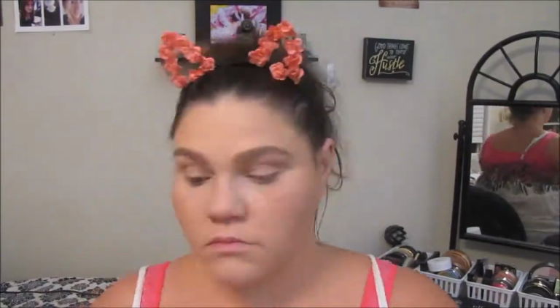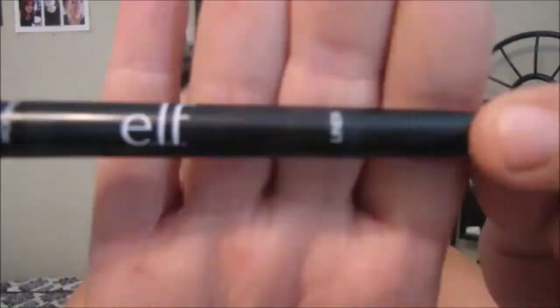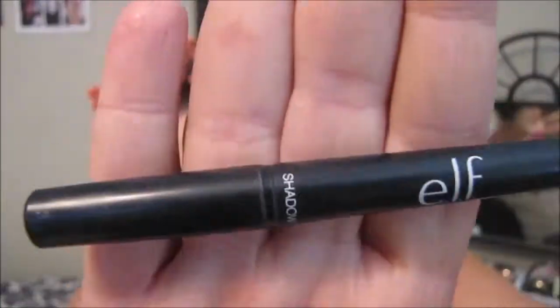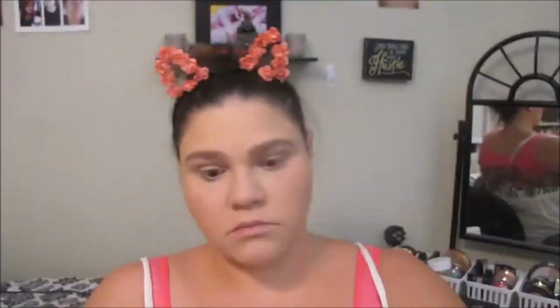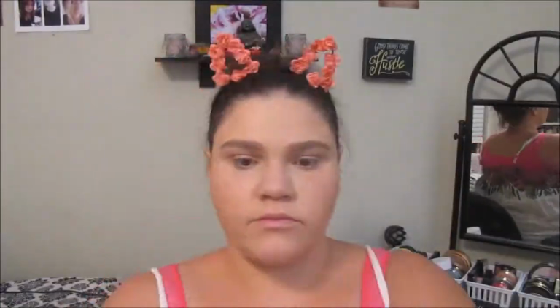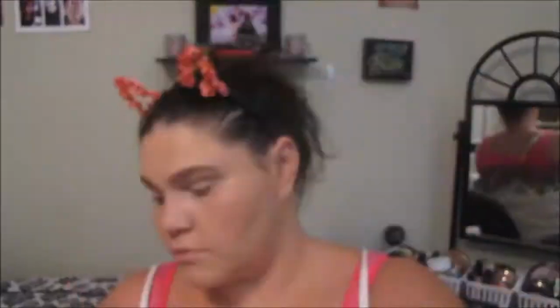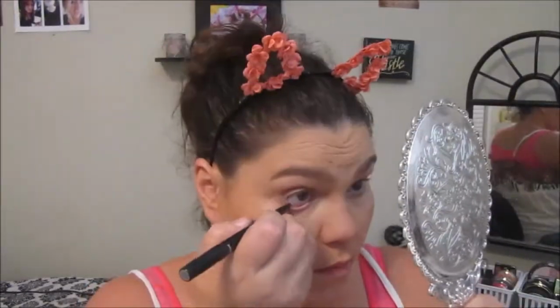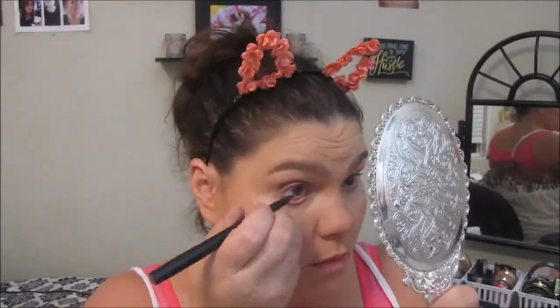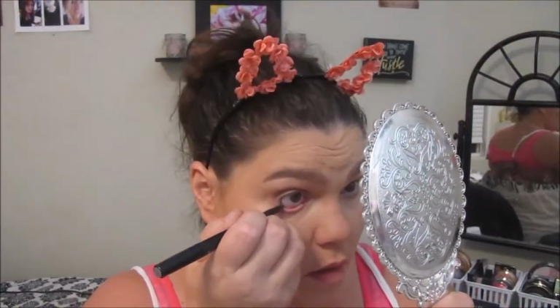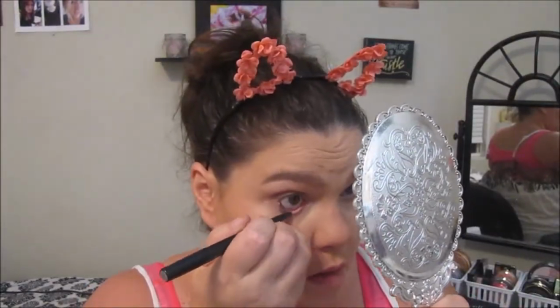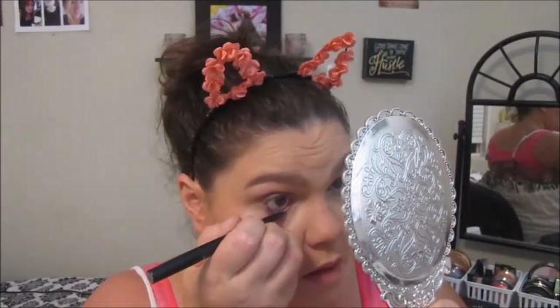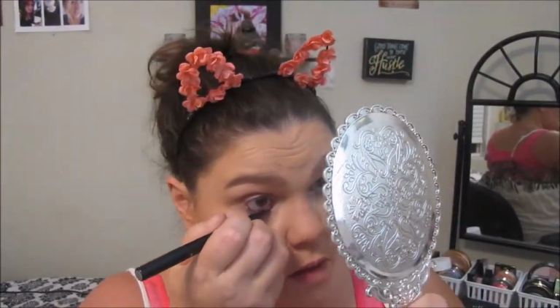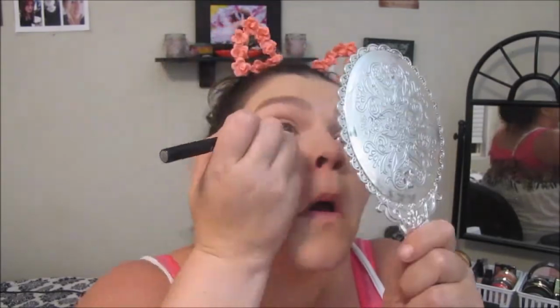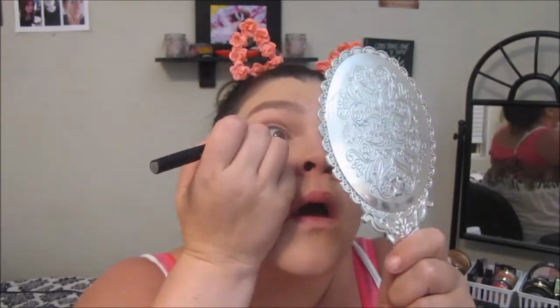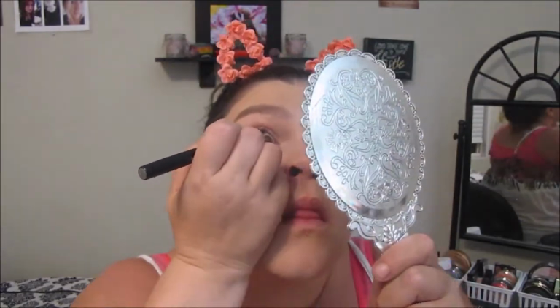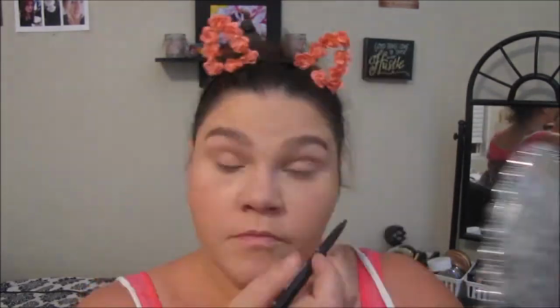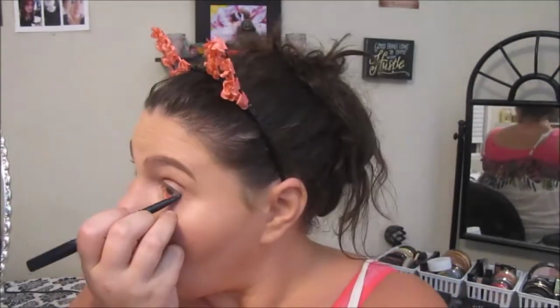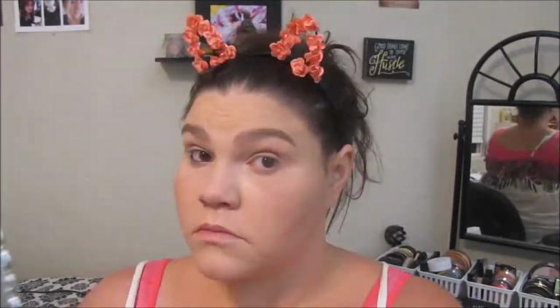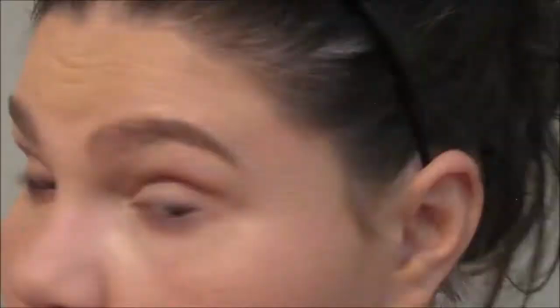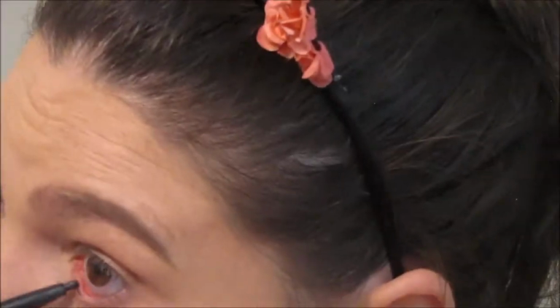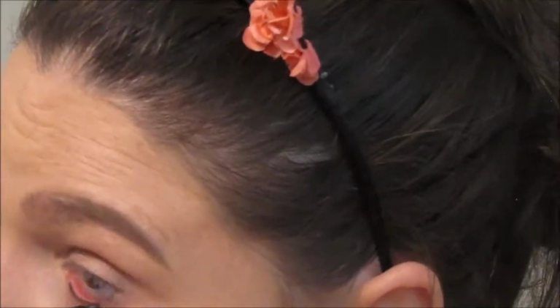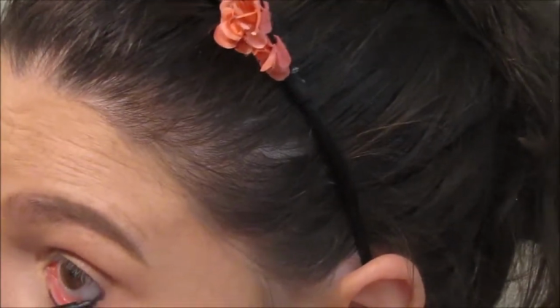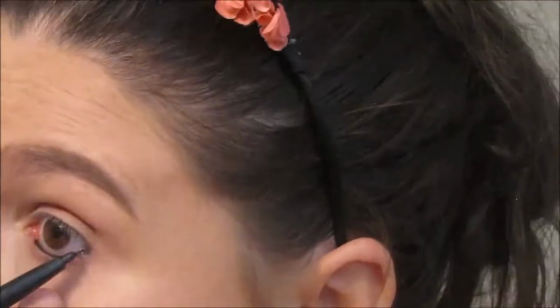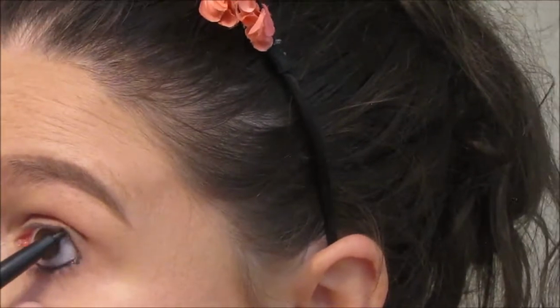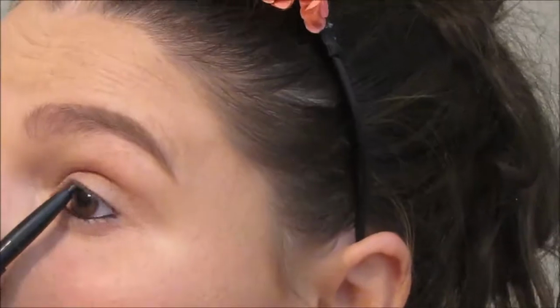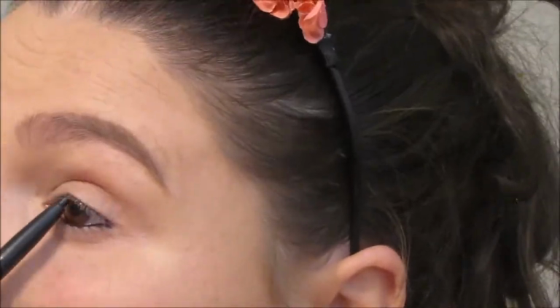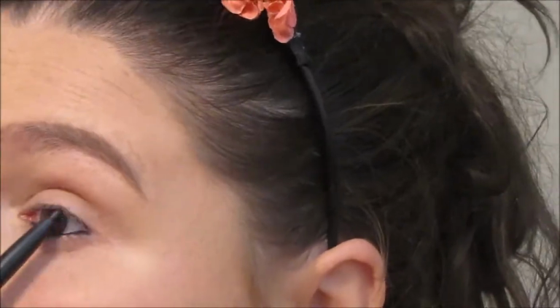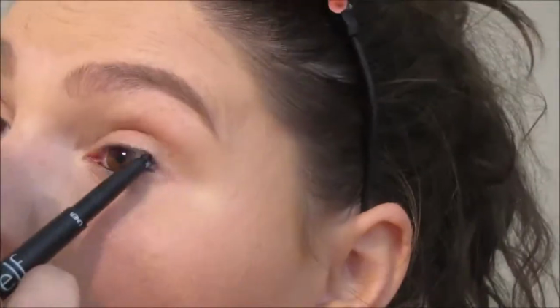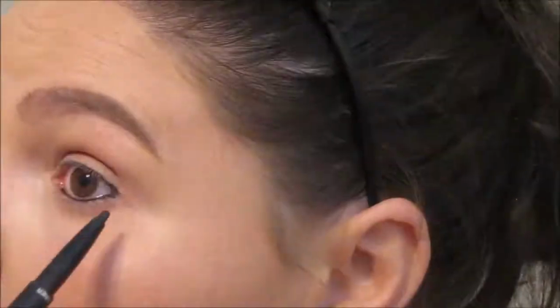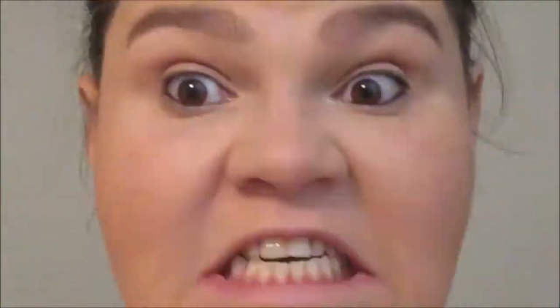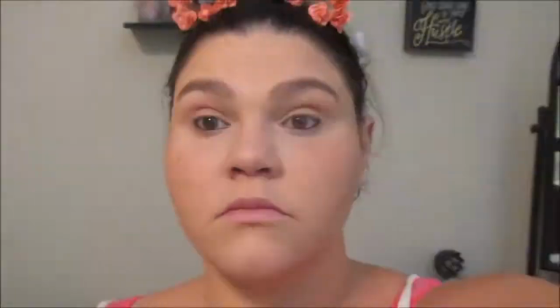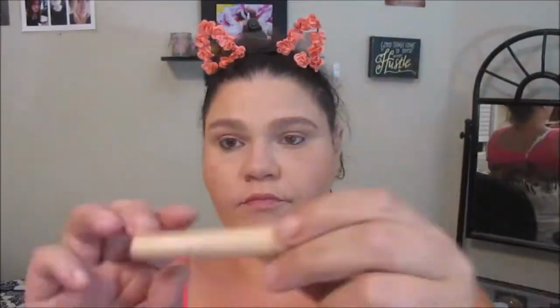Now that my brows are done, I'm going to be taking this shadow and liner duo and just using the black liner side to line my waterline. I tried to tightline, but as you can see, I have a lot of difficulties with that, but I got it done.